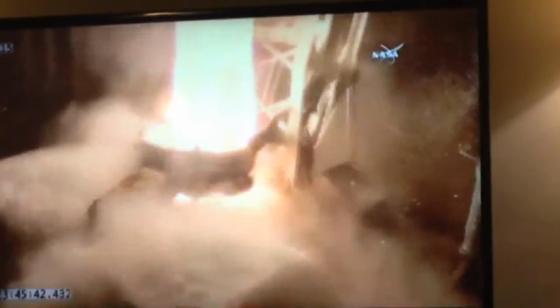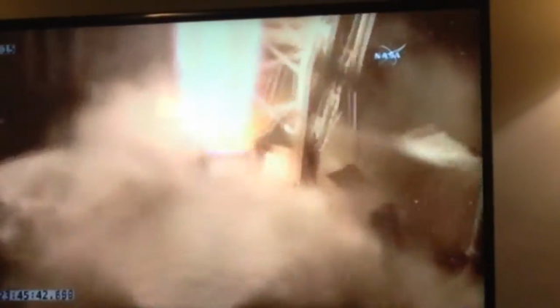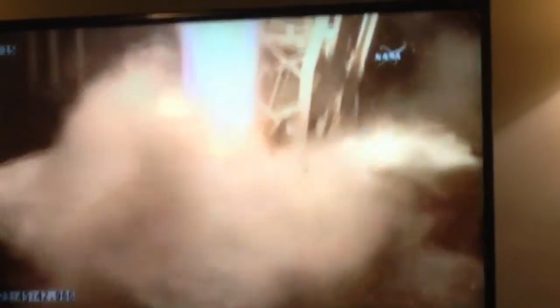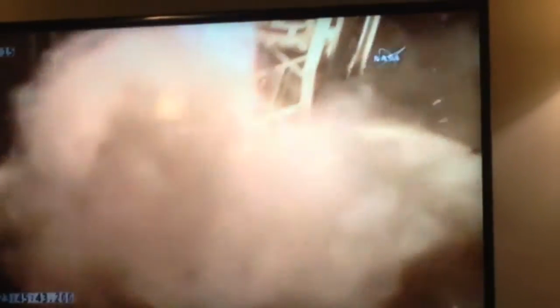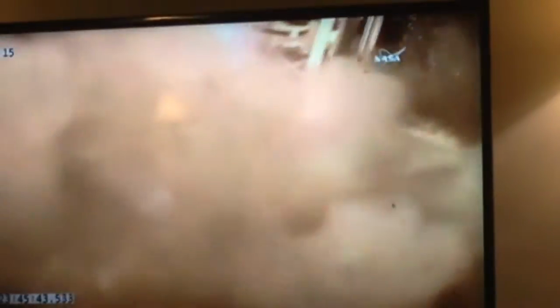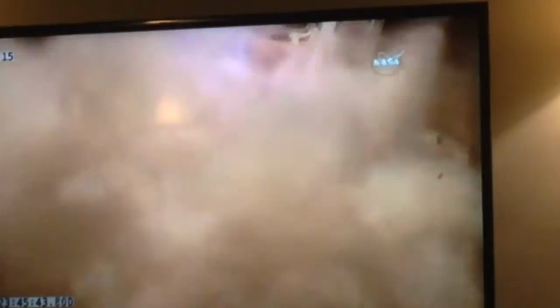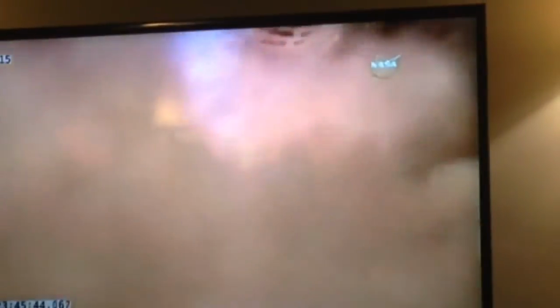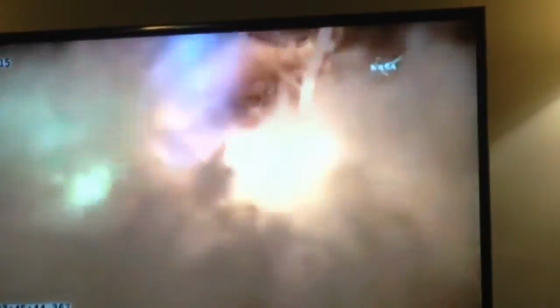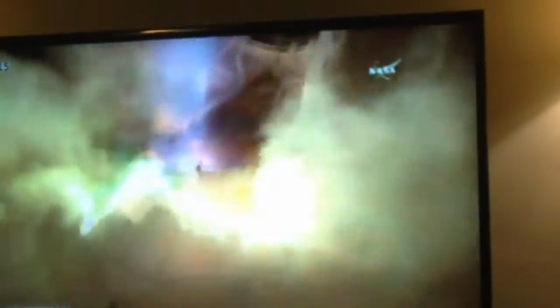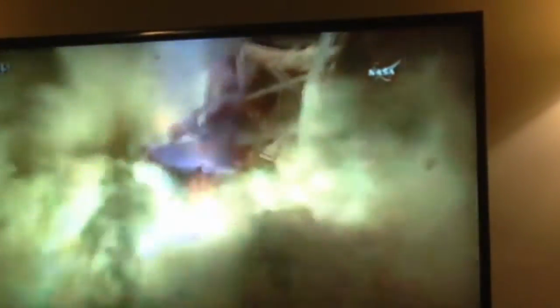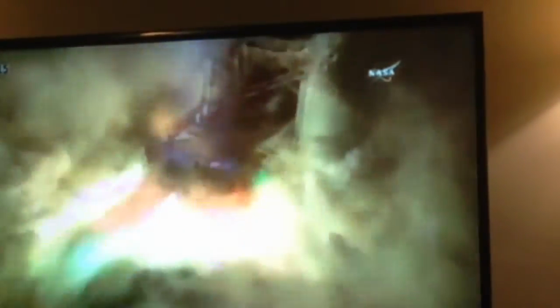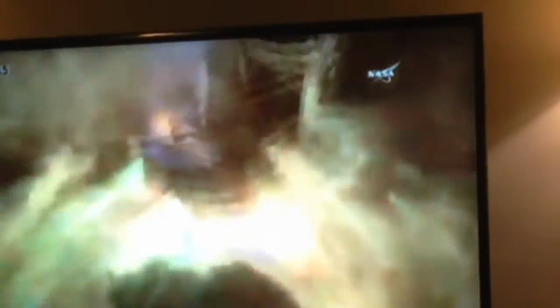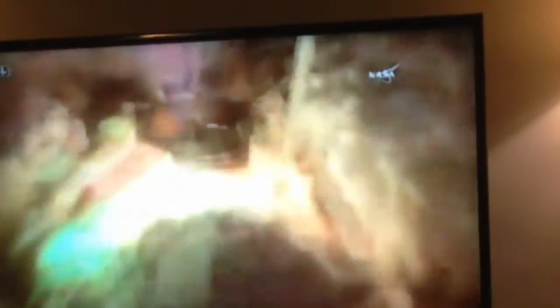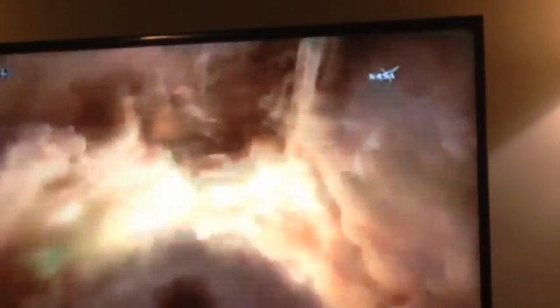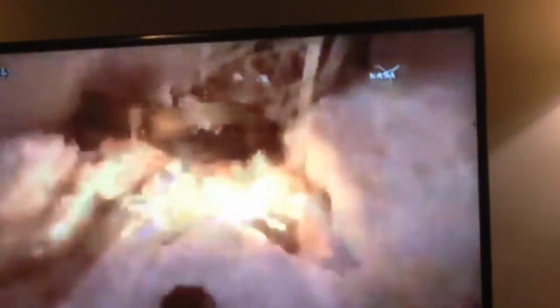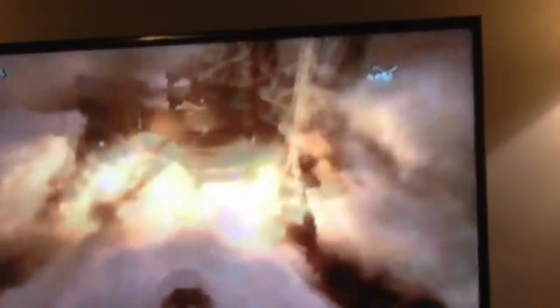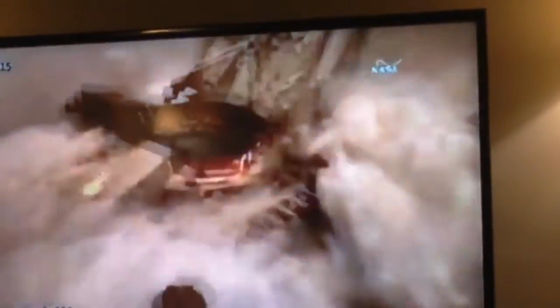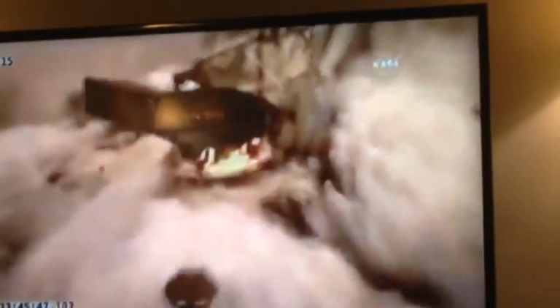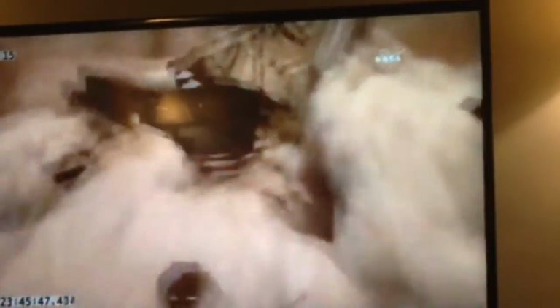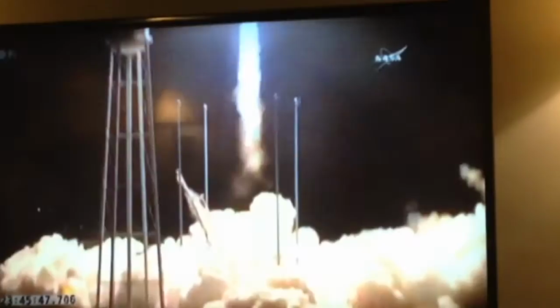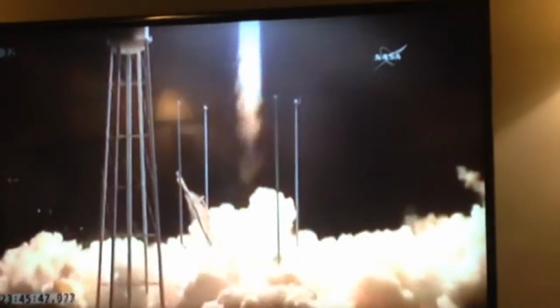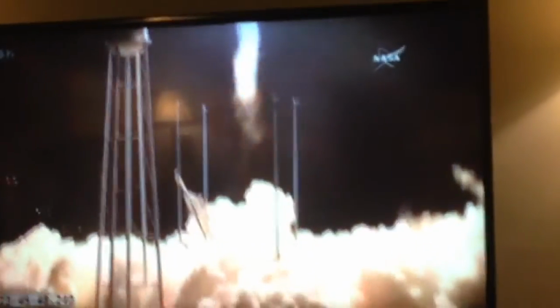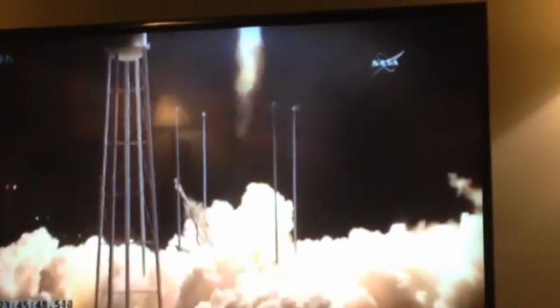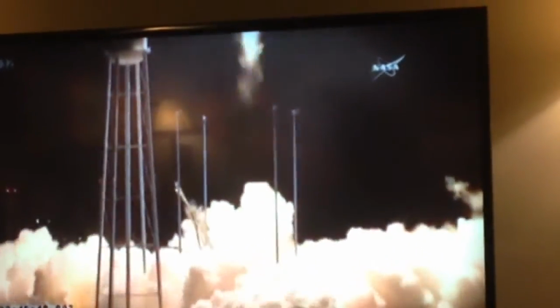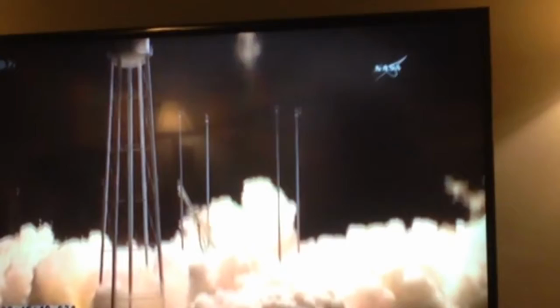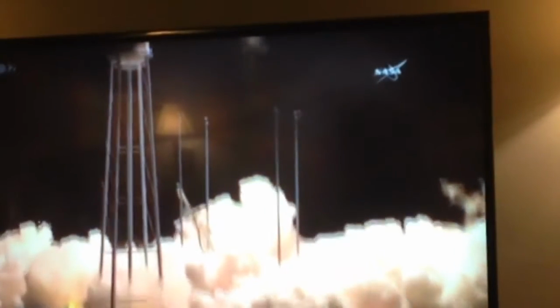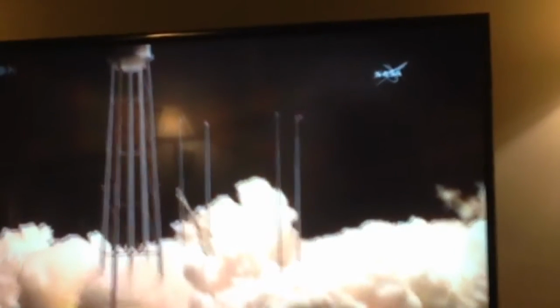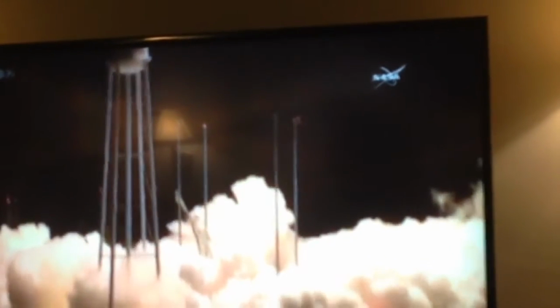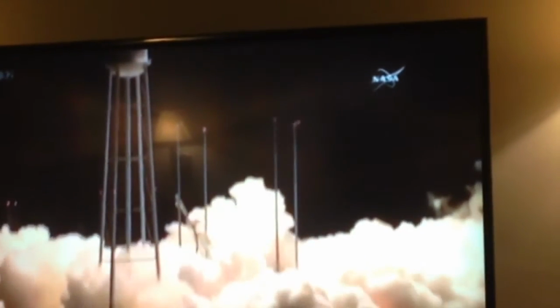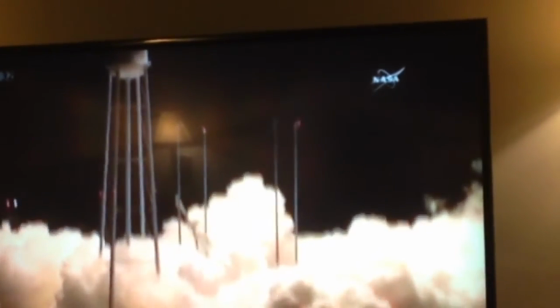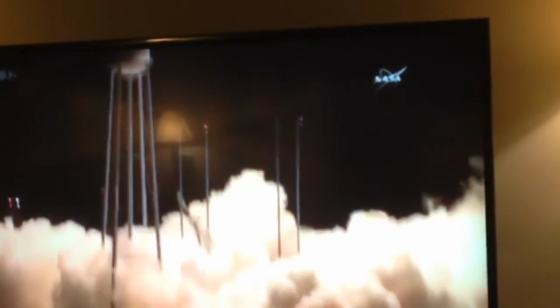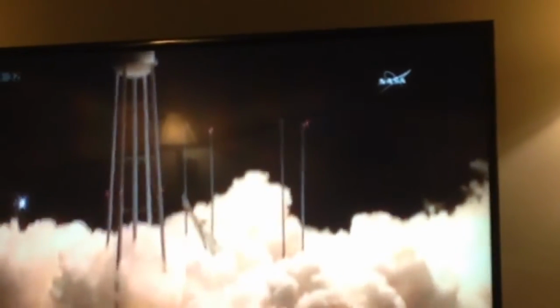And as you can see, Cygnus lifting off on top of its Antares rocket on its mission to deliver supplies and science to the International Space Station.